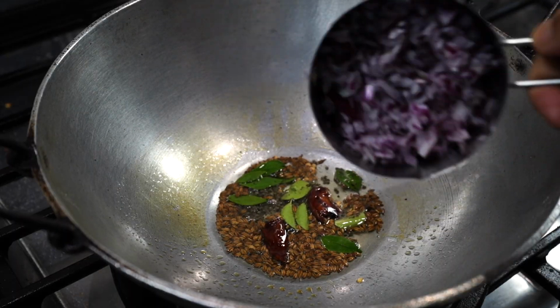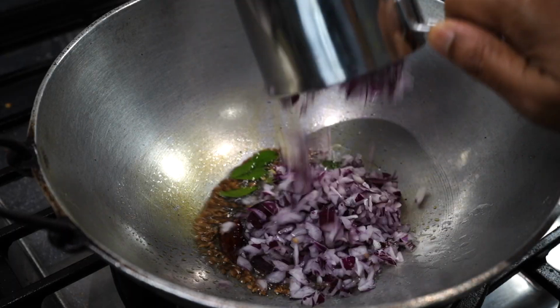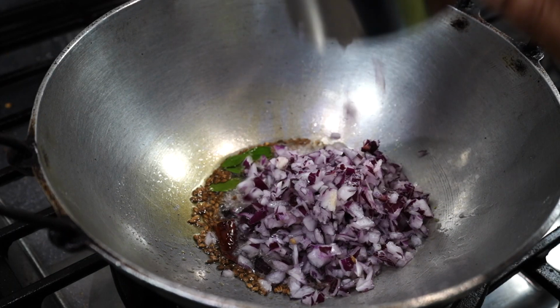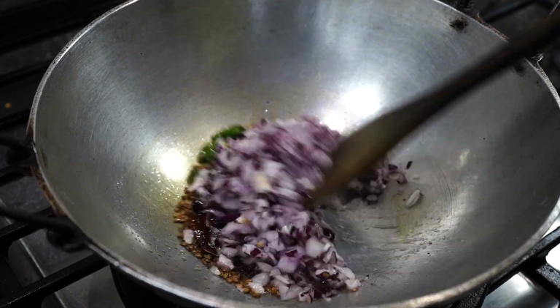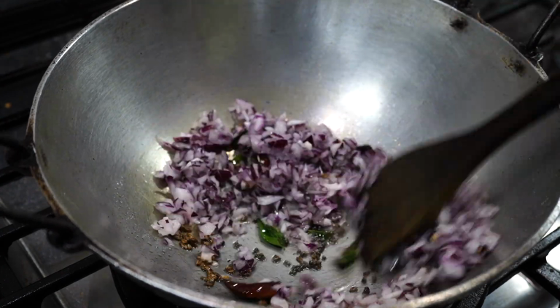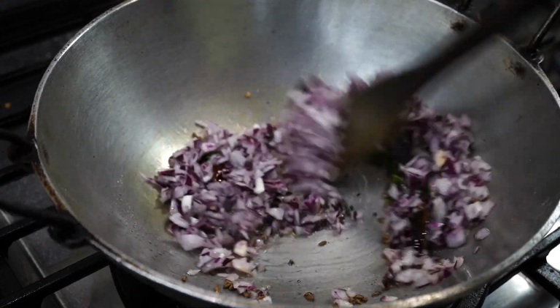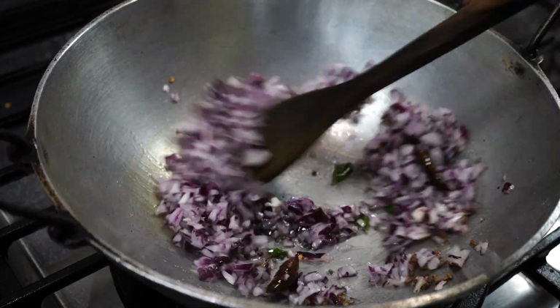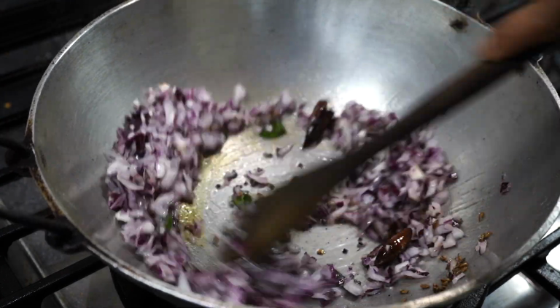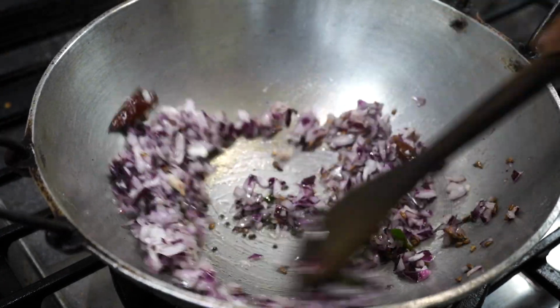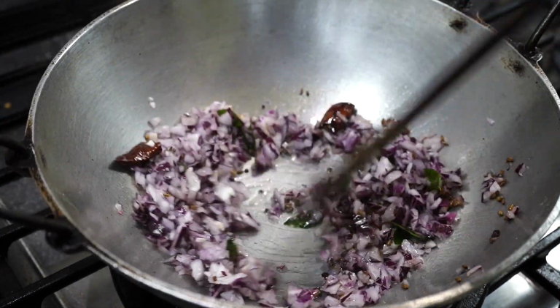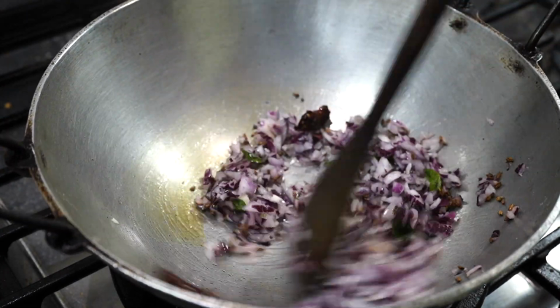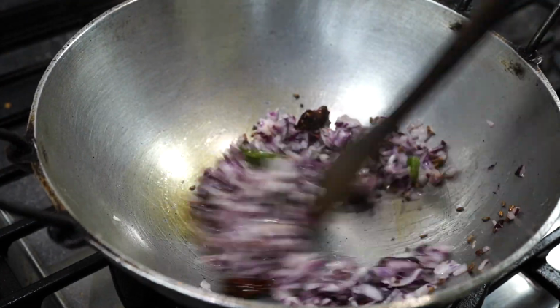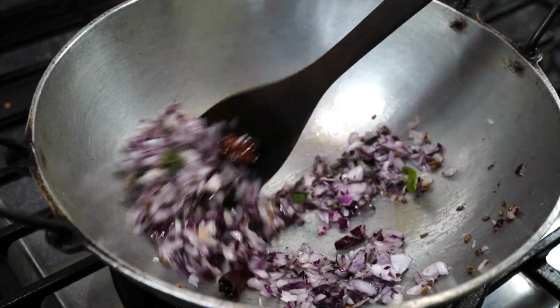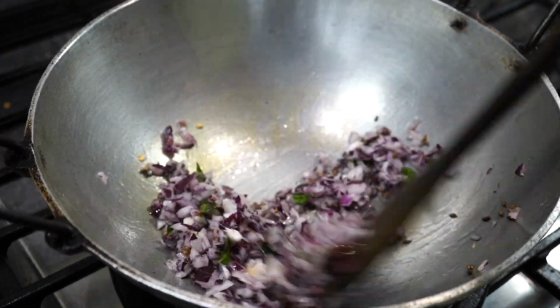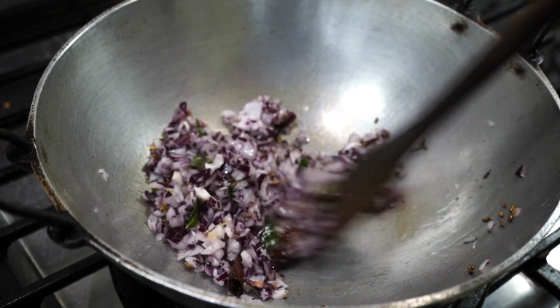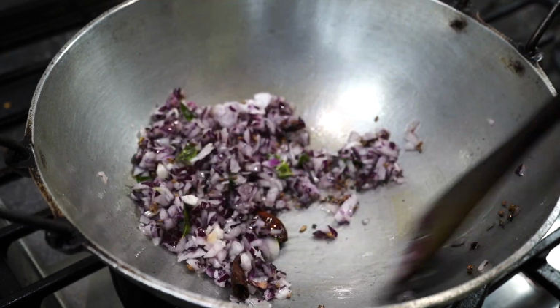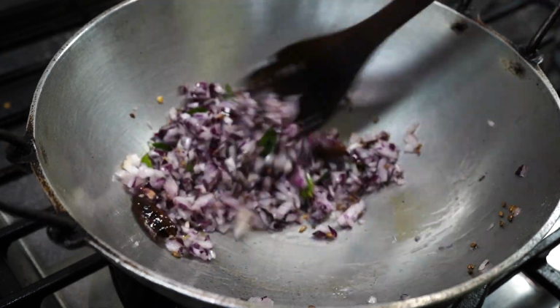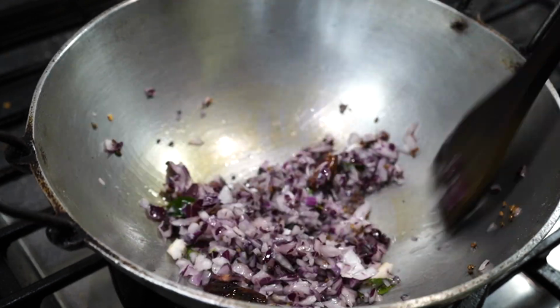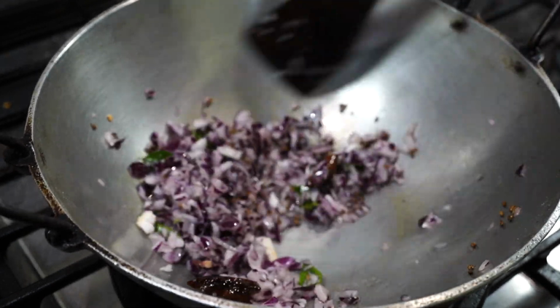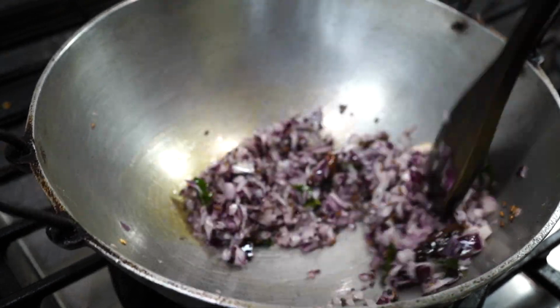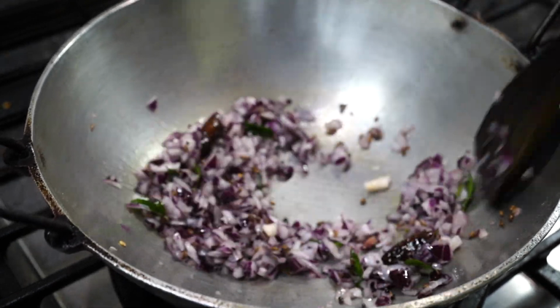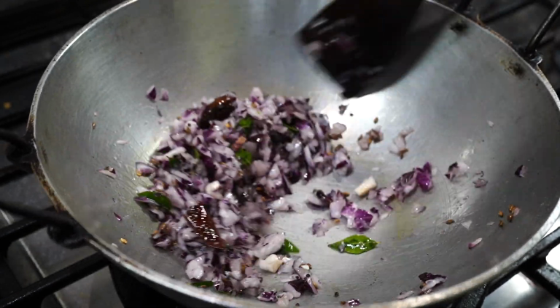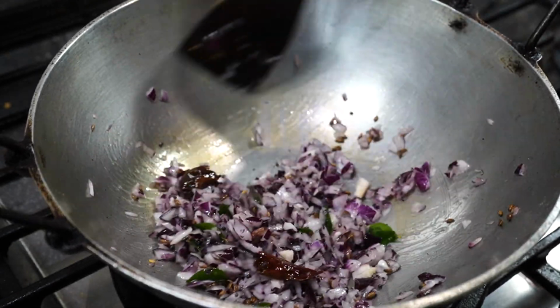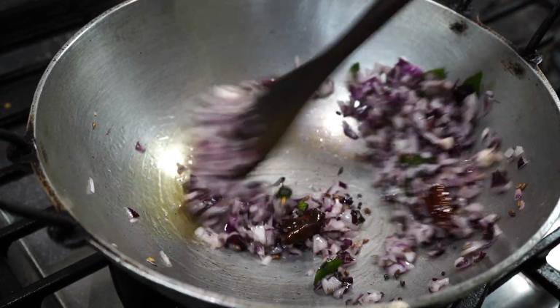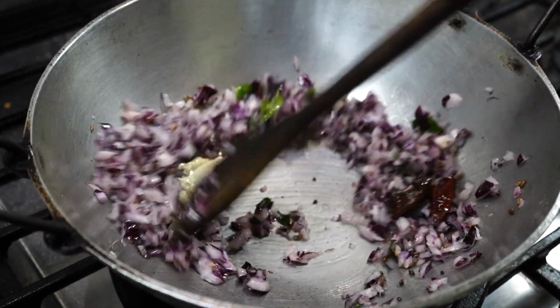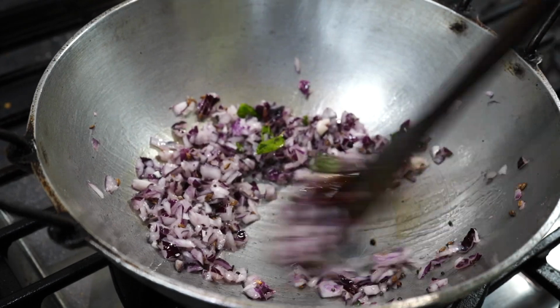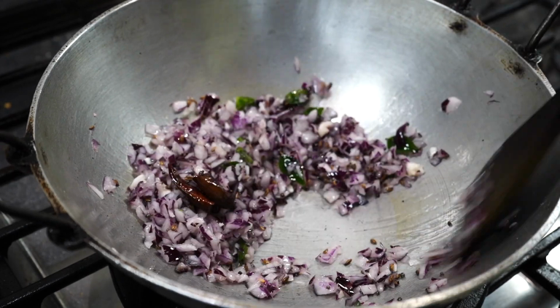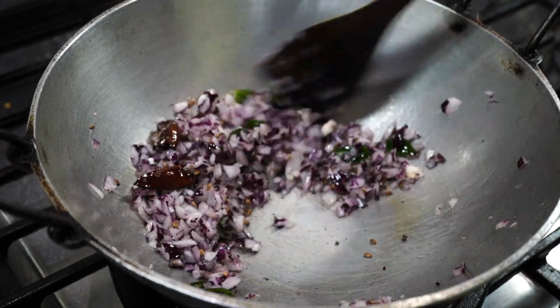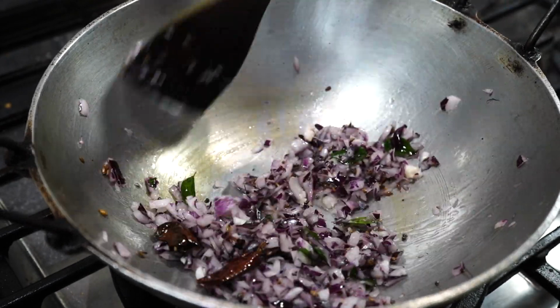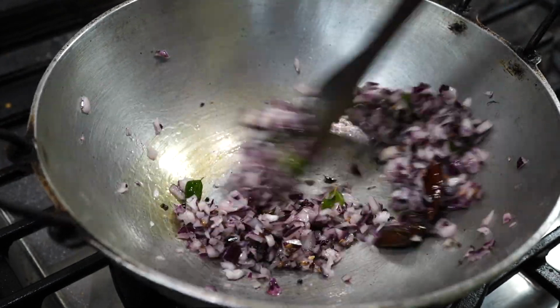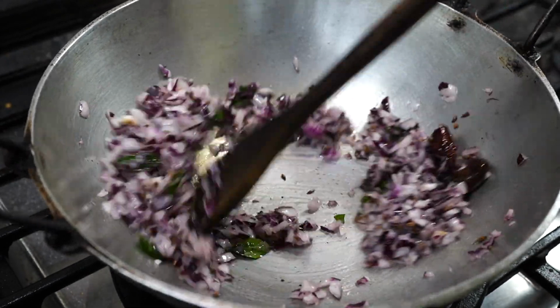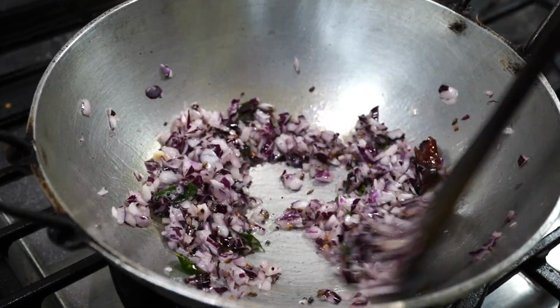Next goes a little less than a cup of chopped onions. Fry the onions for a few minutes till they become shiny and glossy, but you do not need to fry them till they are golden brown. Now isn't that great to hear?